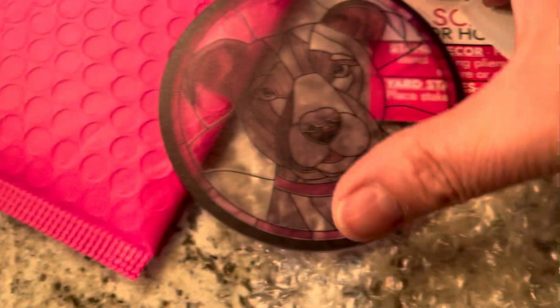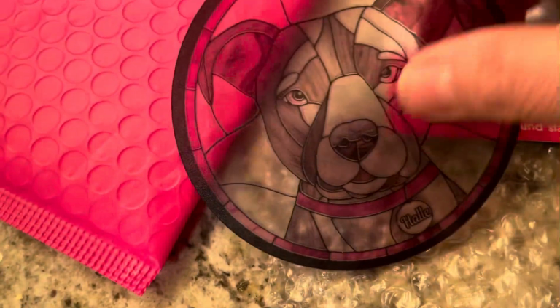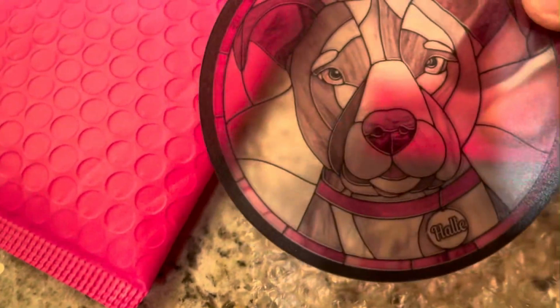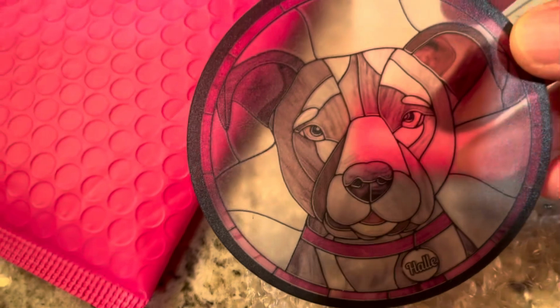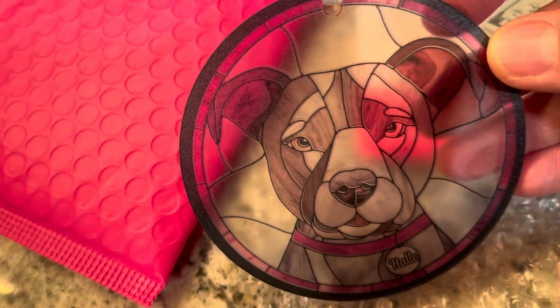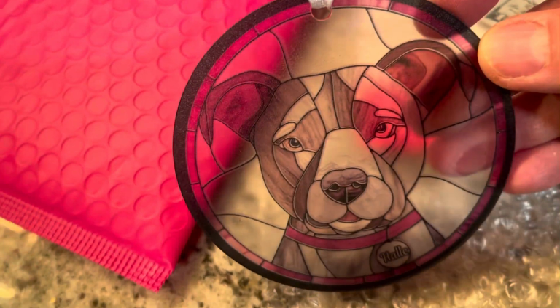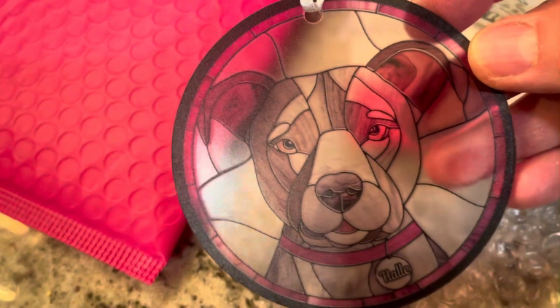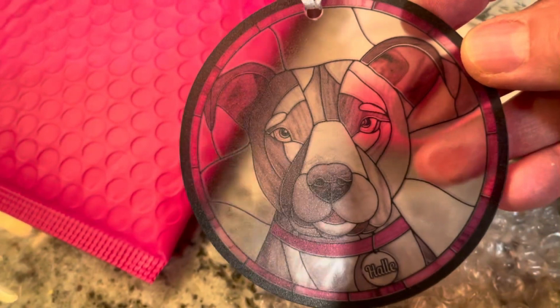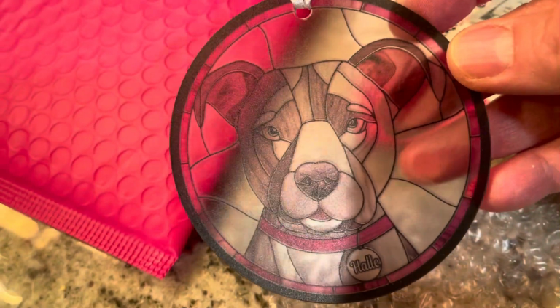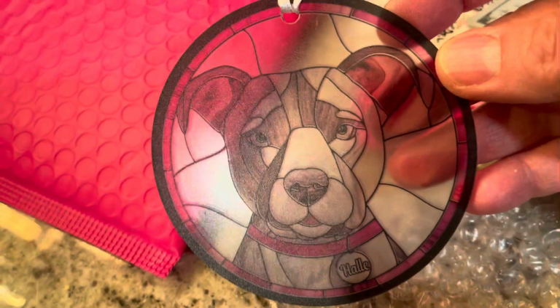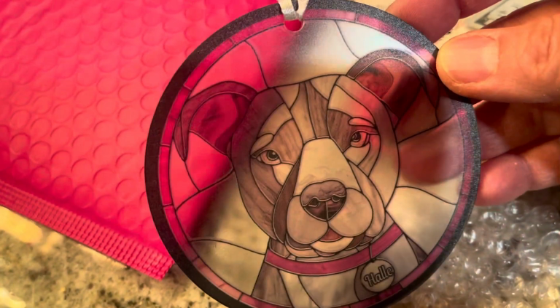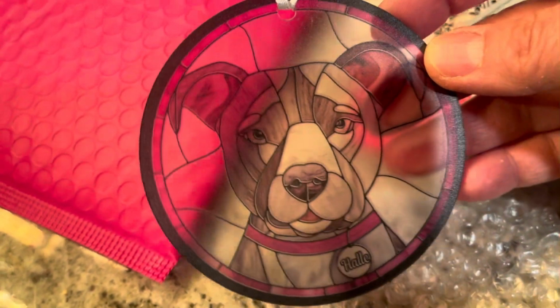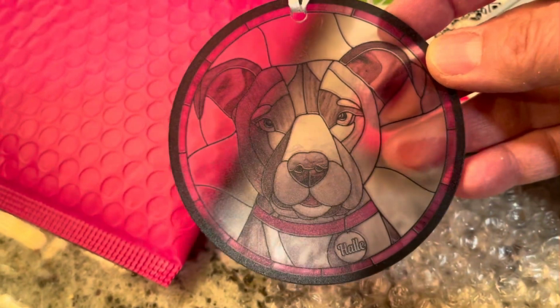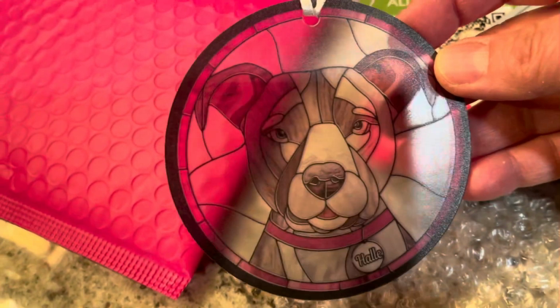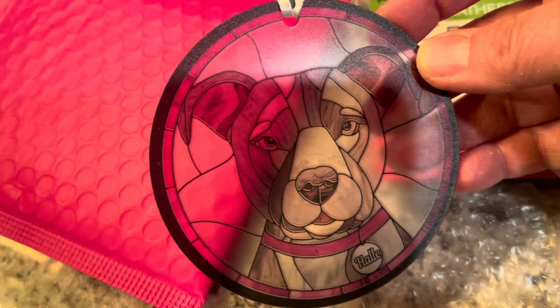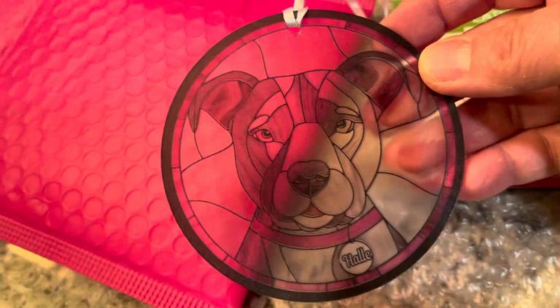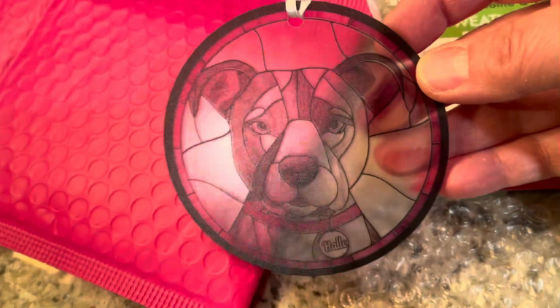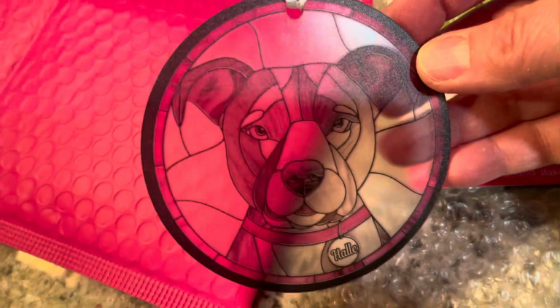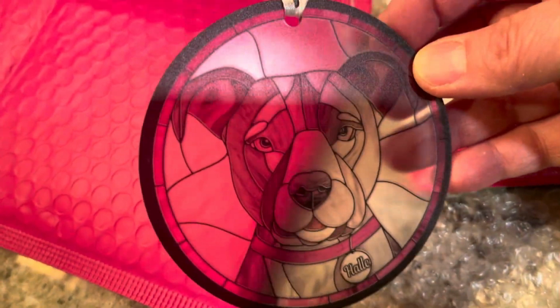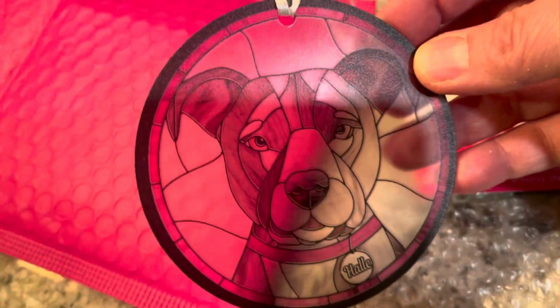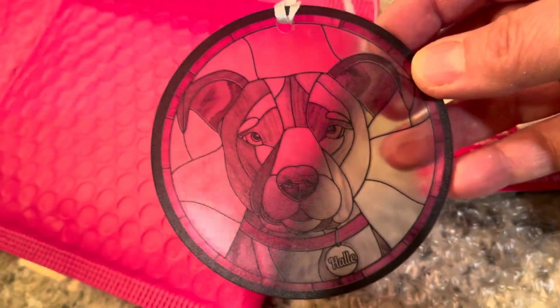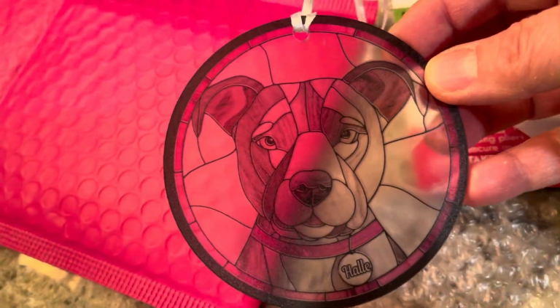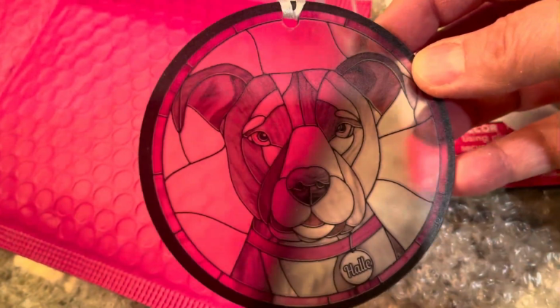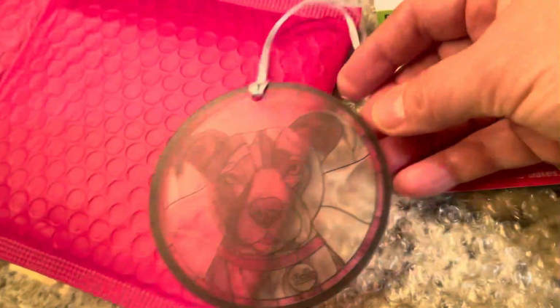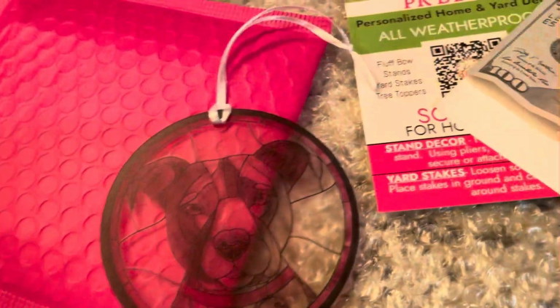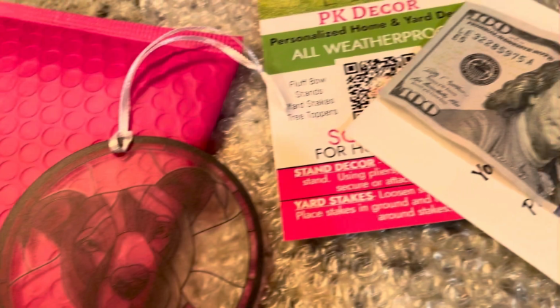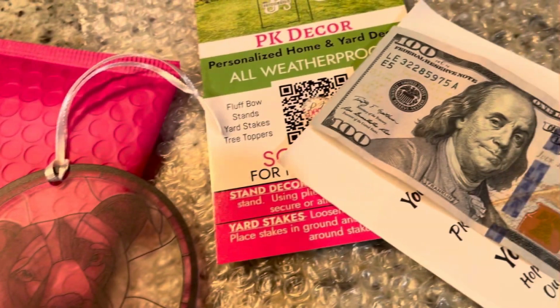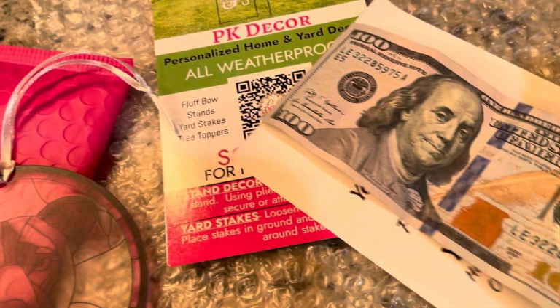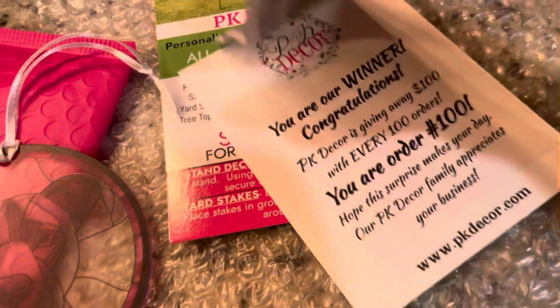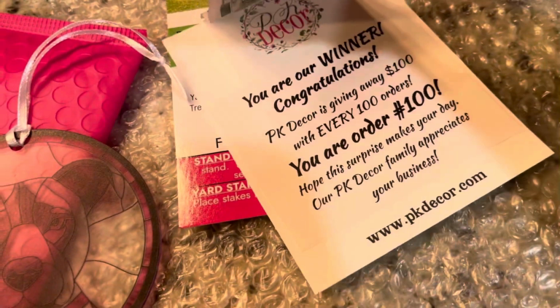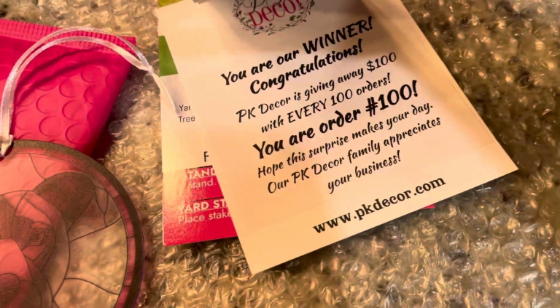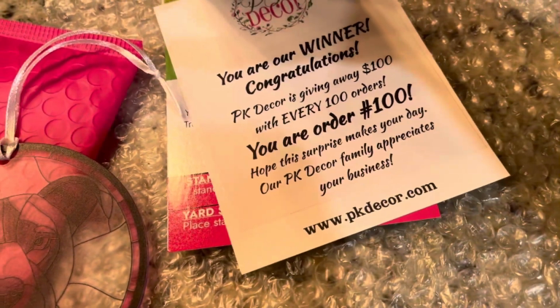This winner purchased one of our acrylic ornaments. We have lots of Christmas ornaments inside home and yard decor that's weatherproof. This adorable Pitbull acrylic ornament is our winner of our $100 order giveaway.